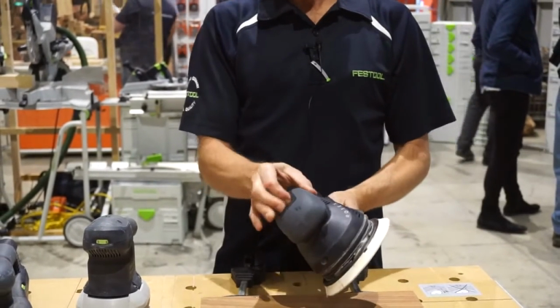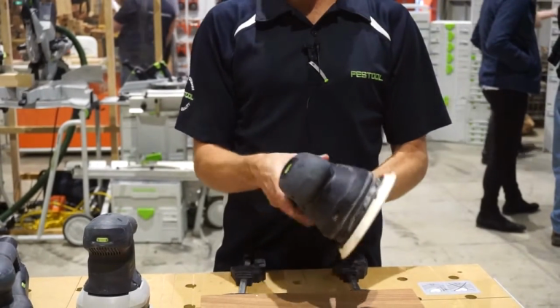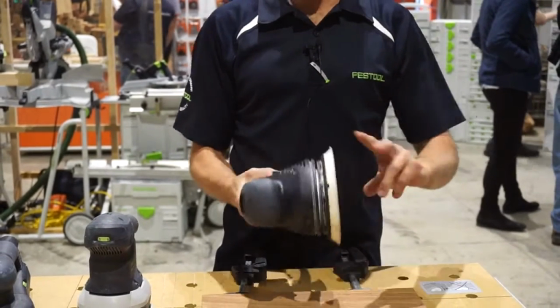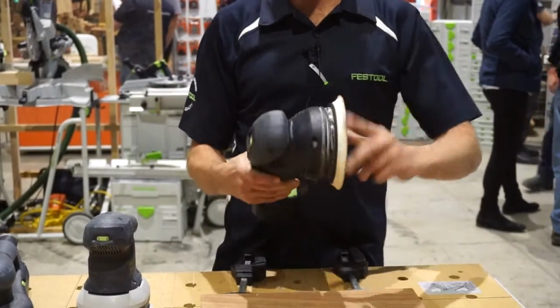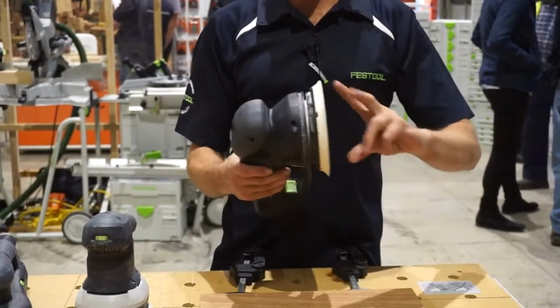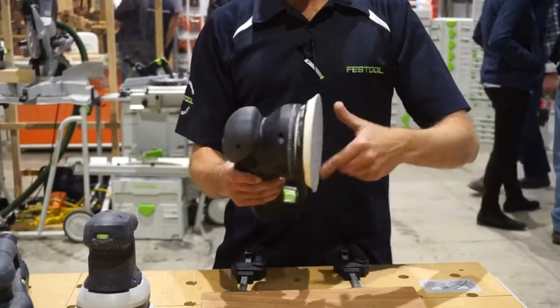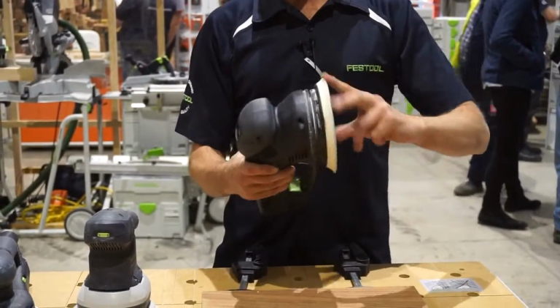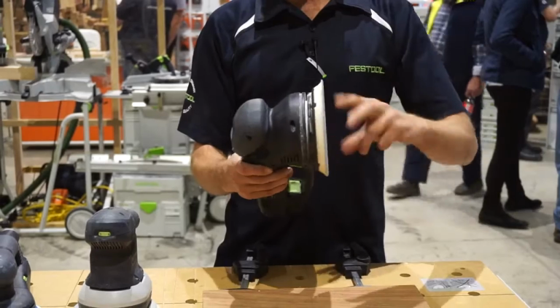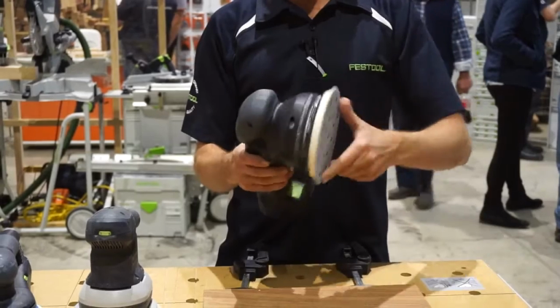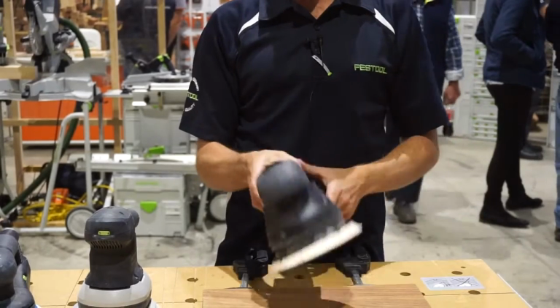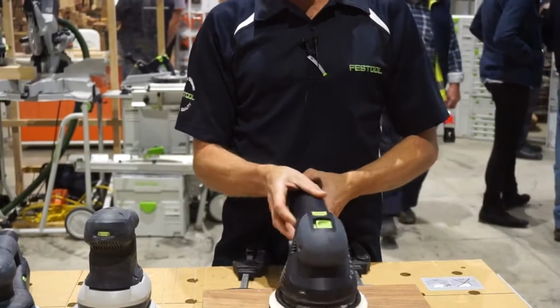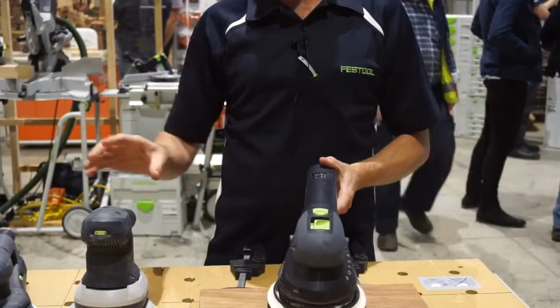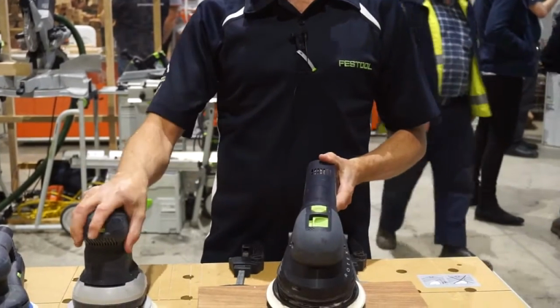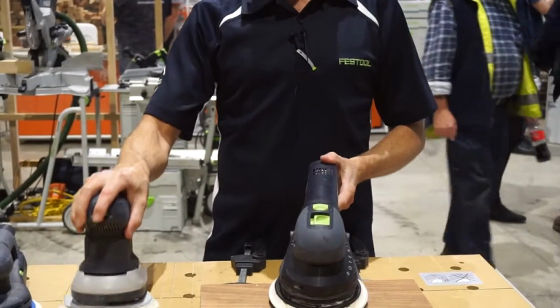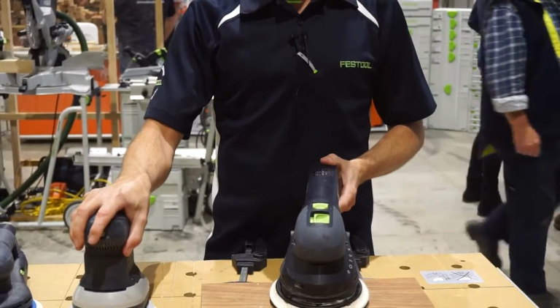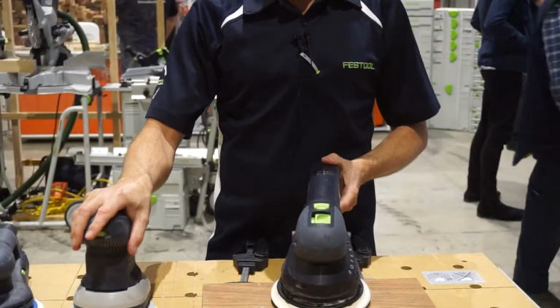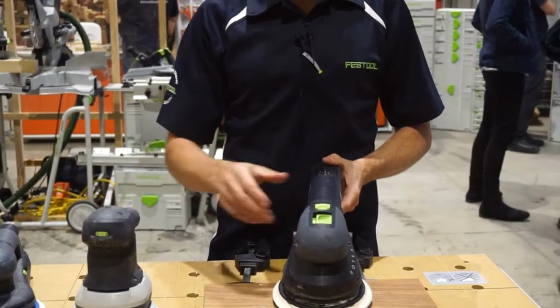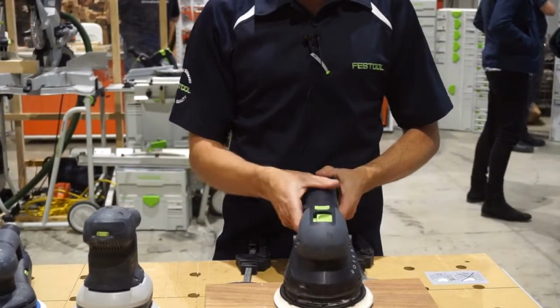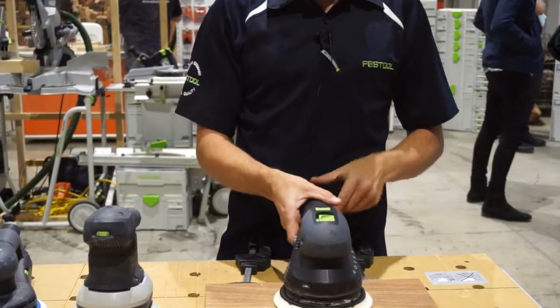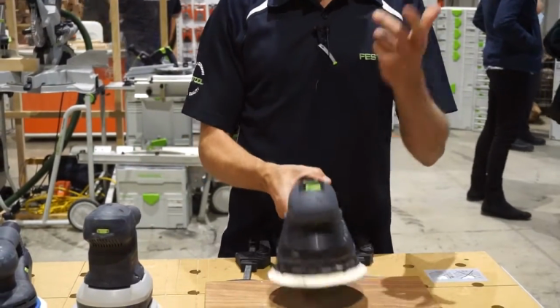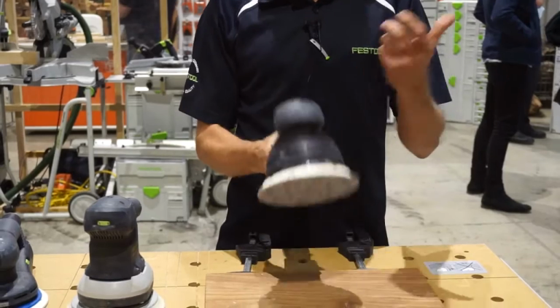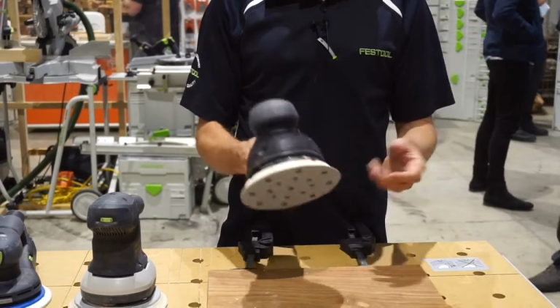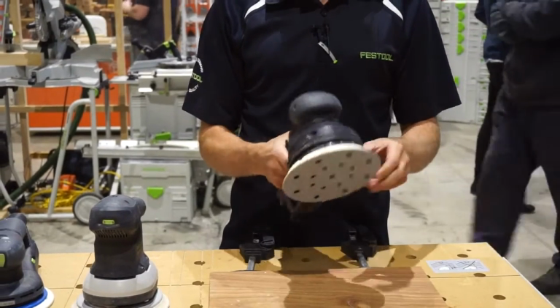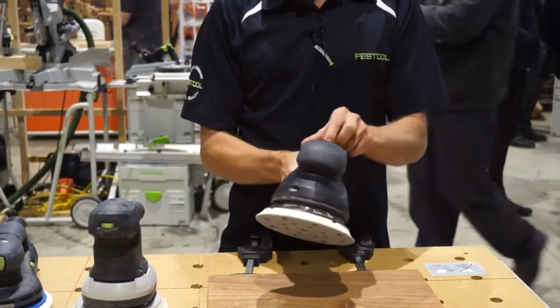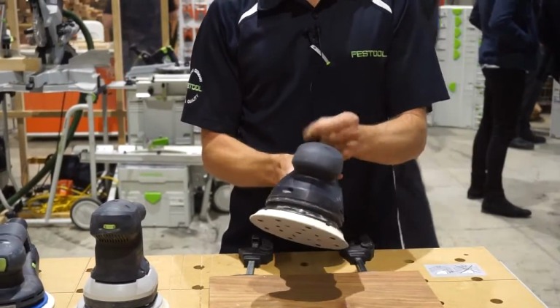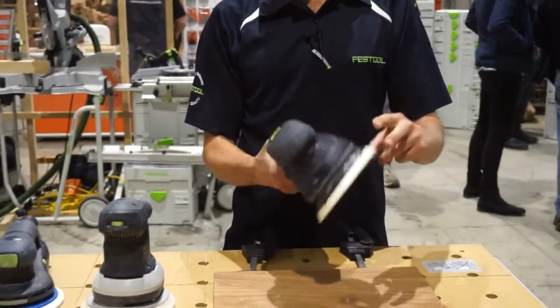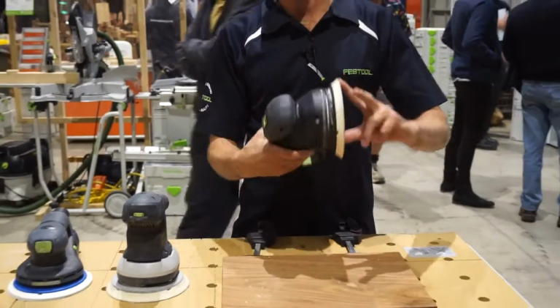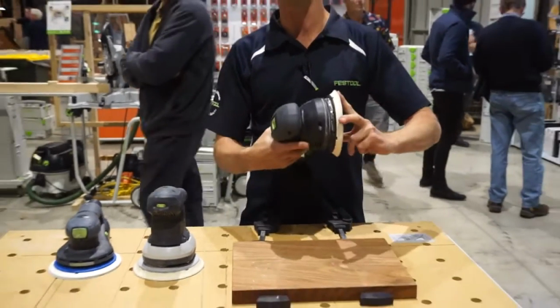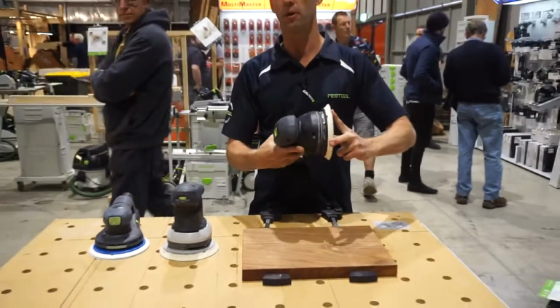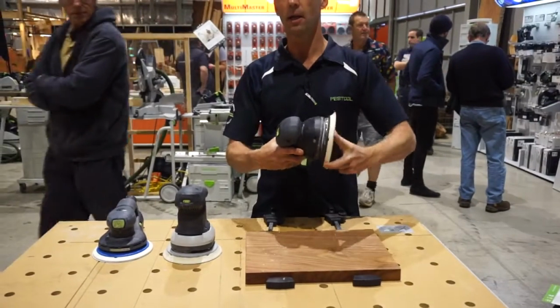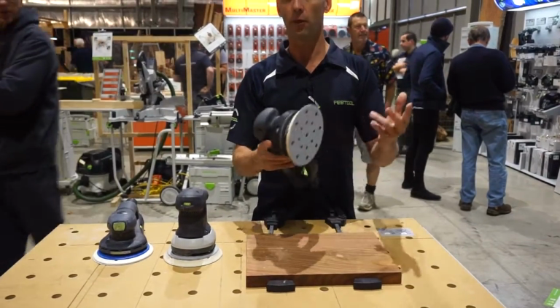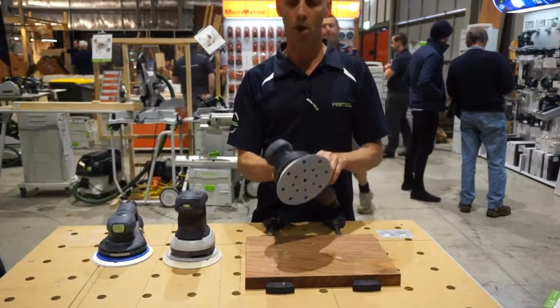We flick the switch and we can also do our normal sanding with our random orbital sander, much the same as we do with this sander here. Also if we wanted to do polishing, we can flick it back into the geared mode and run through polishing.